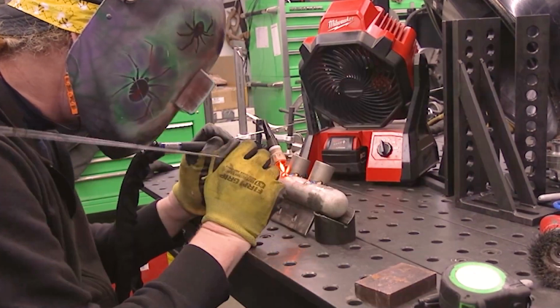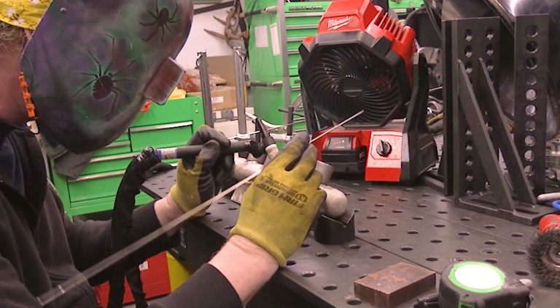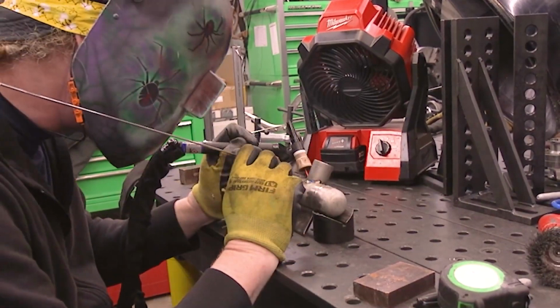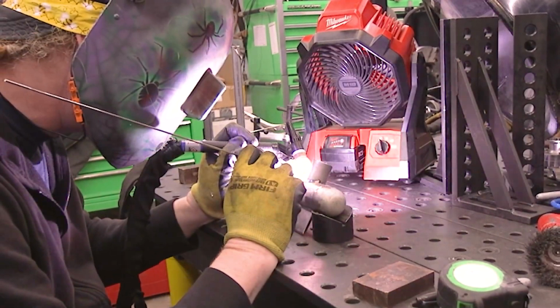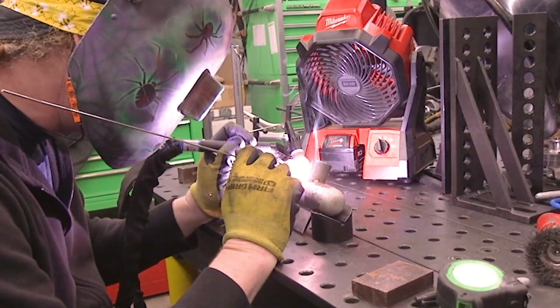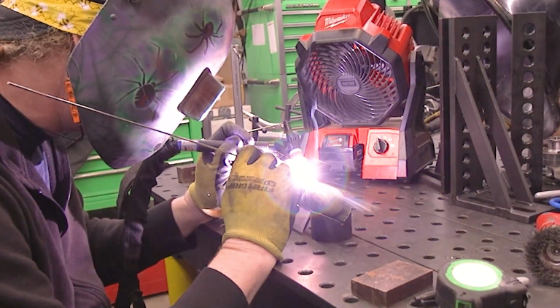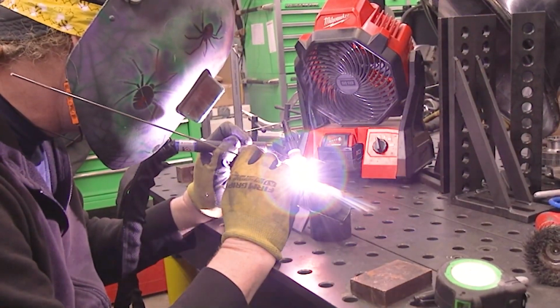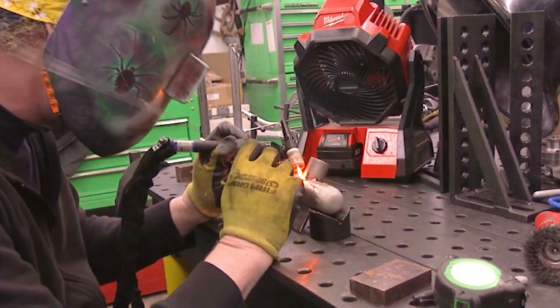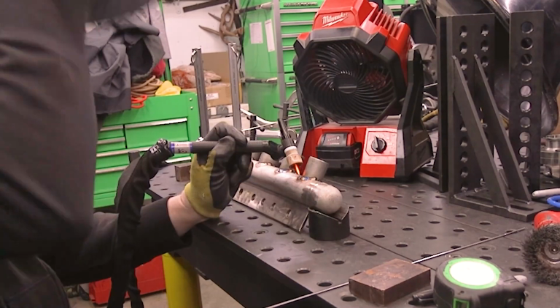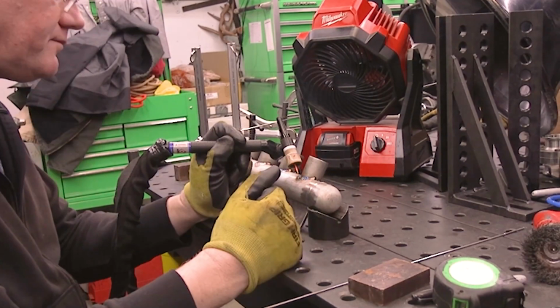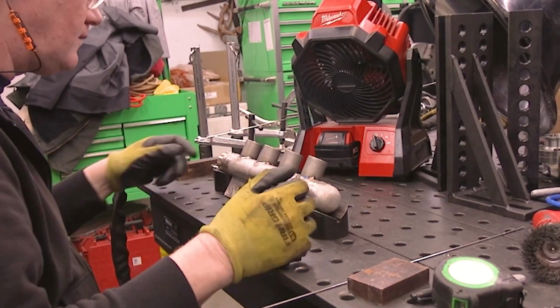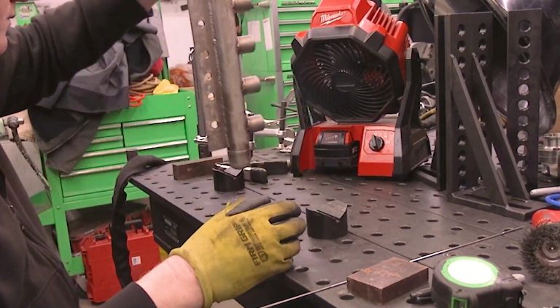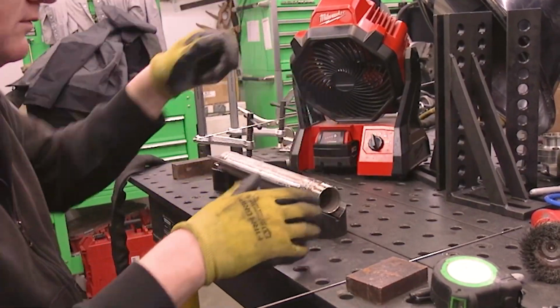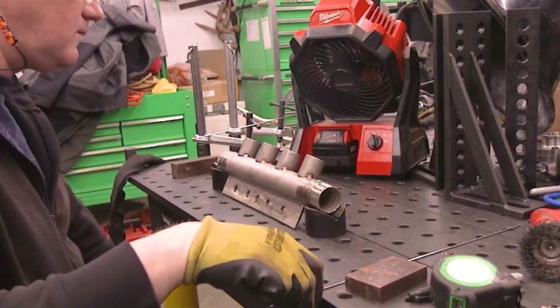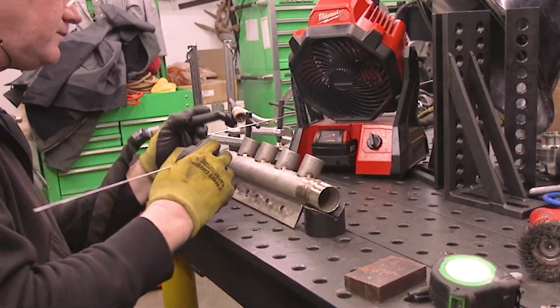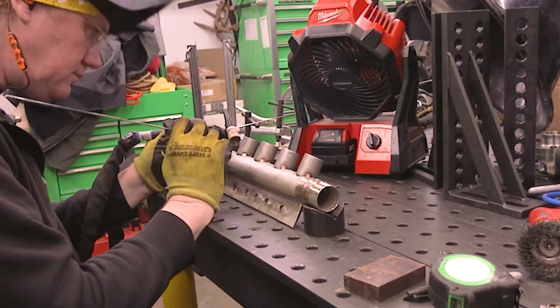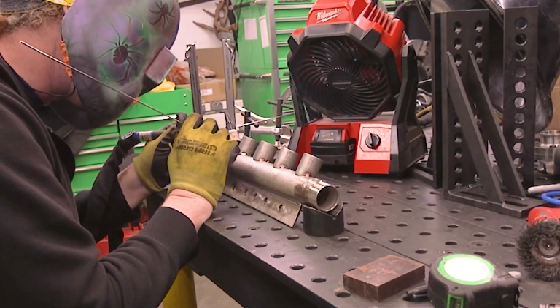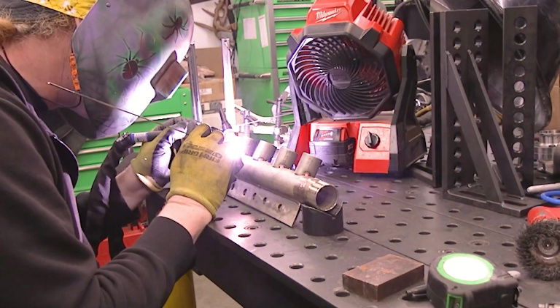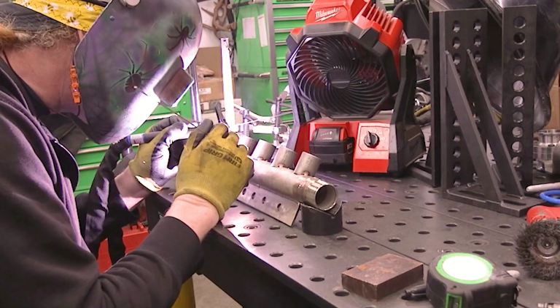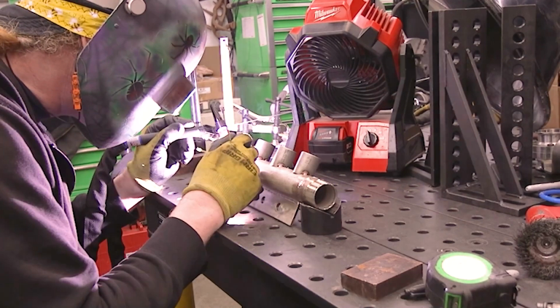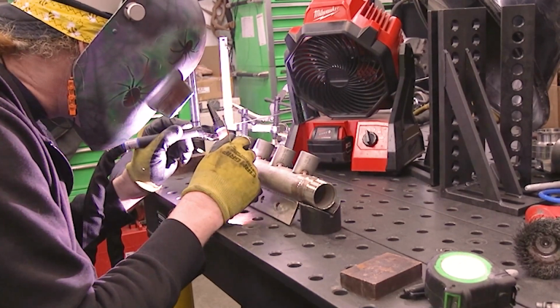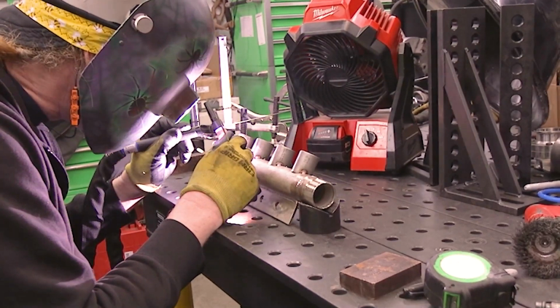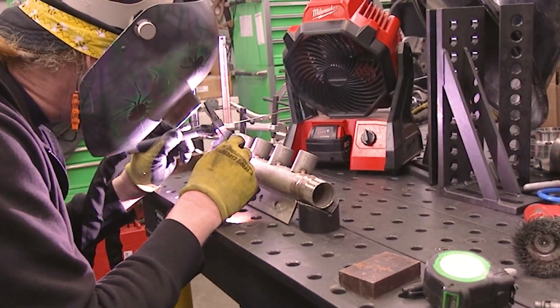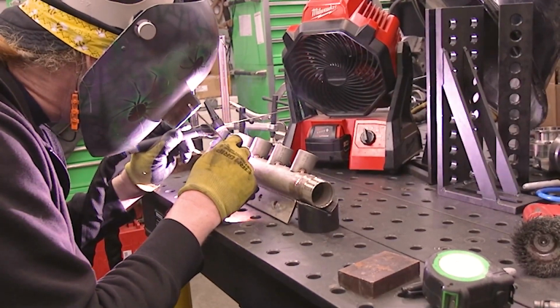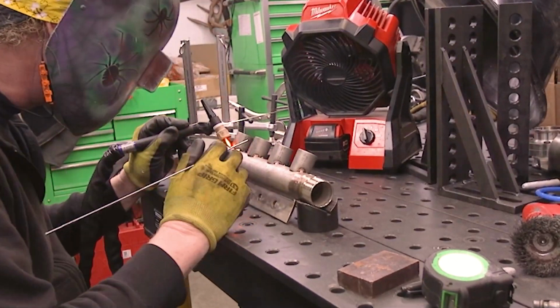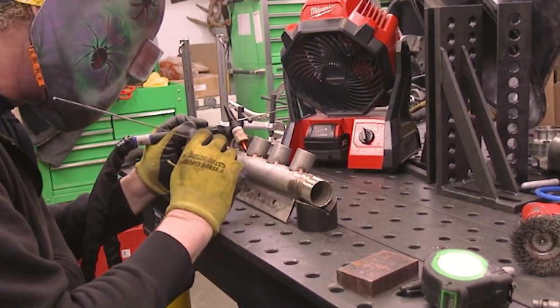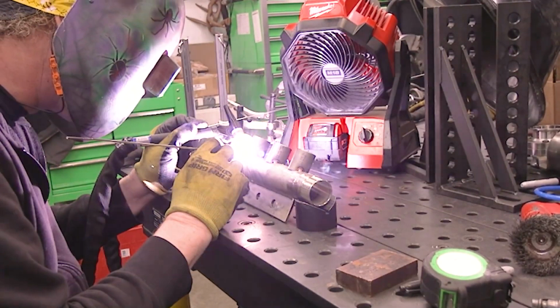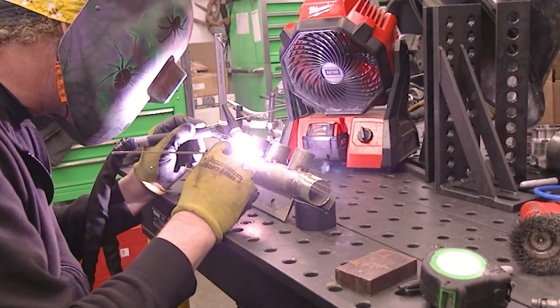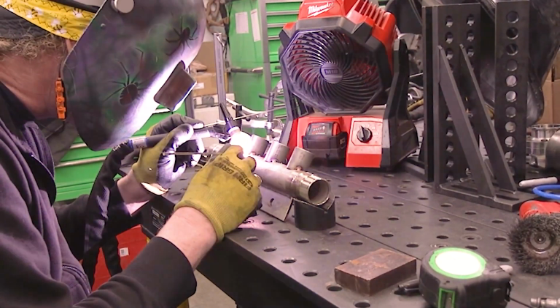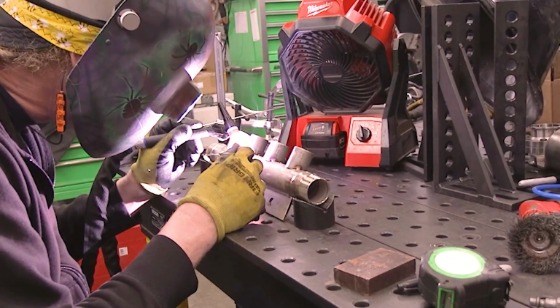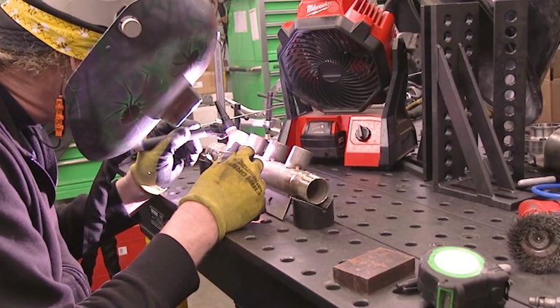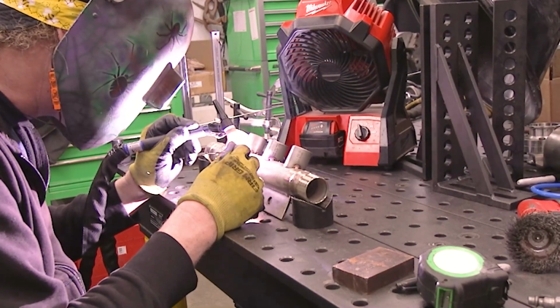I'm not trying to do a crazy insane weld on it because the maximum pressure, like I said, is 125 PSI. It doesn't have to be insane, but always try to have your work look nice.